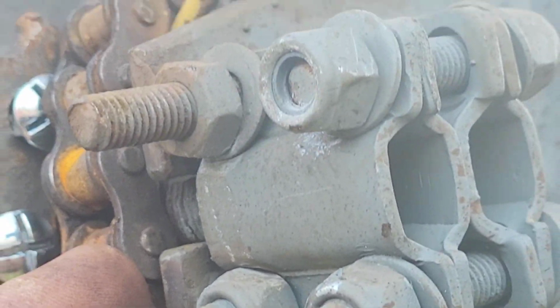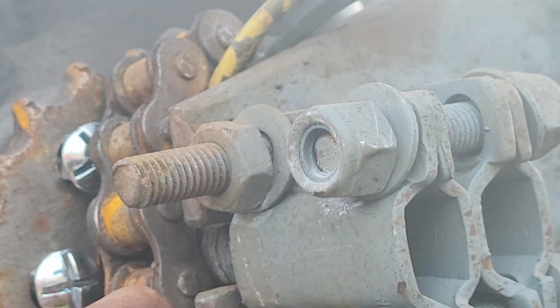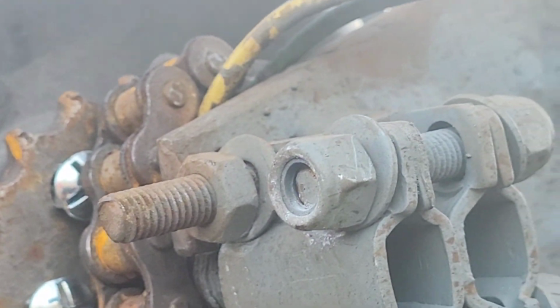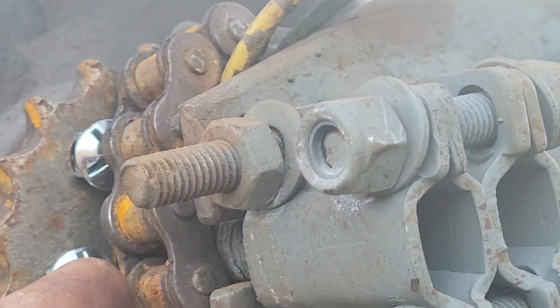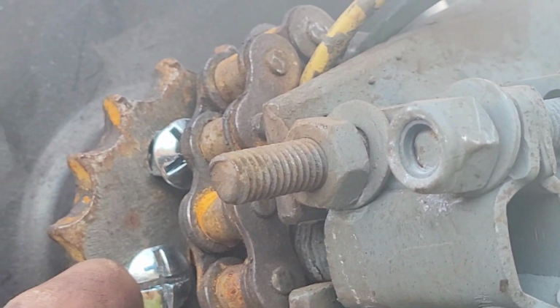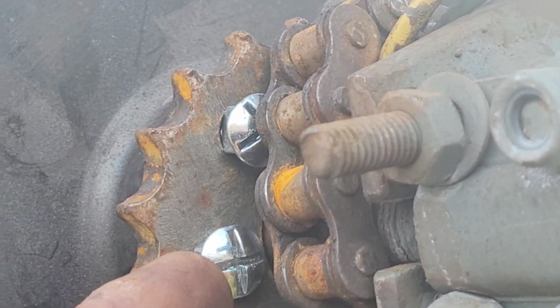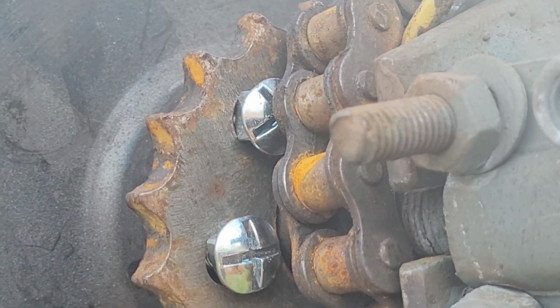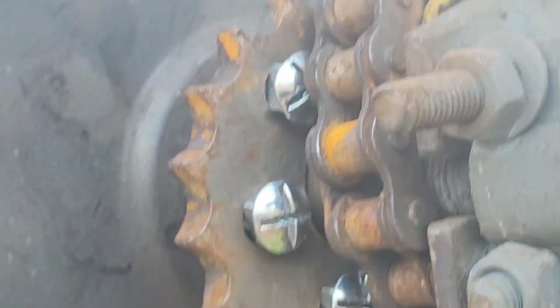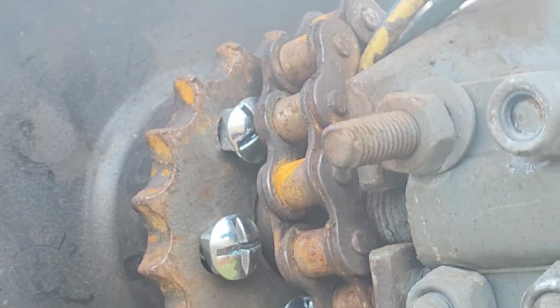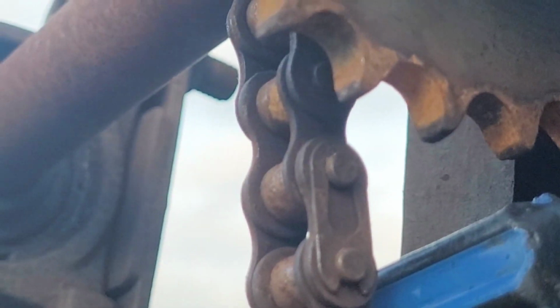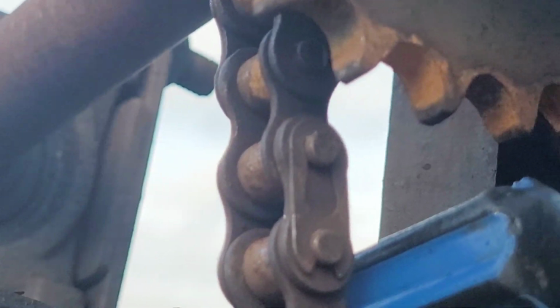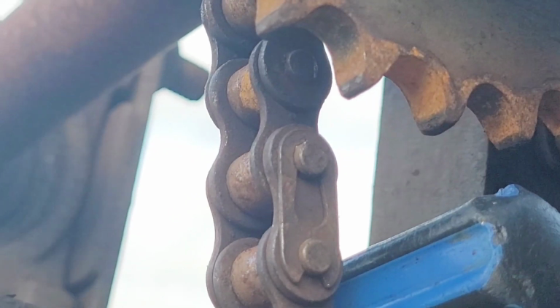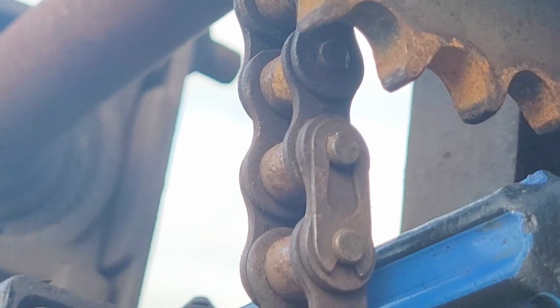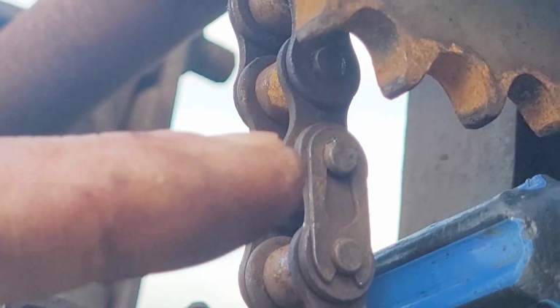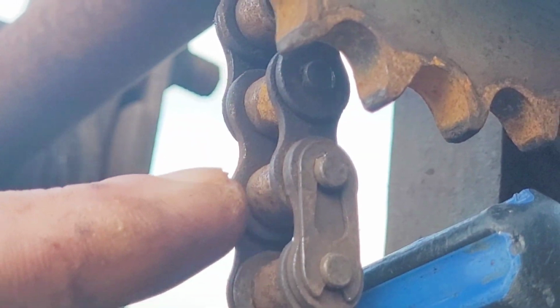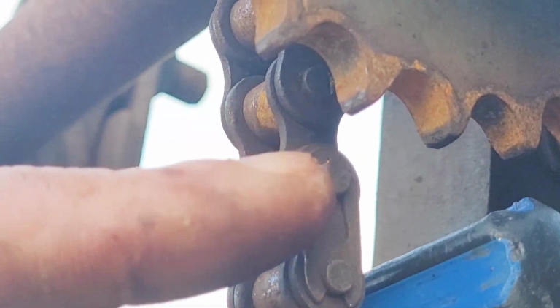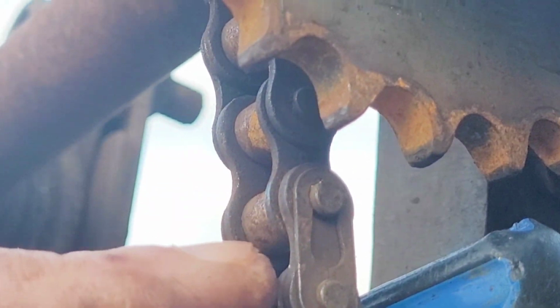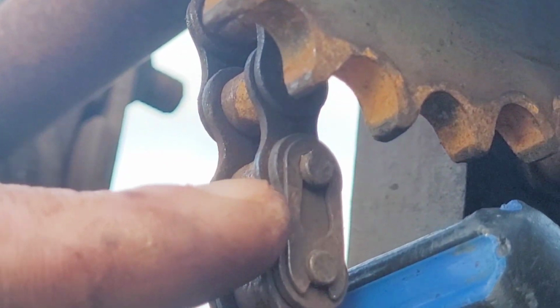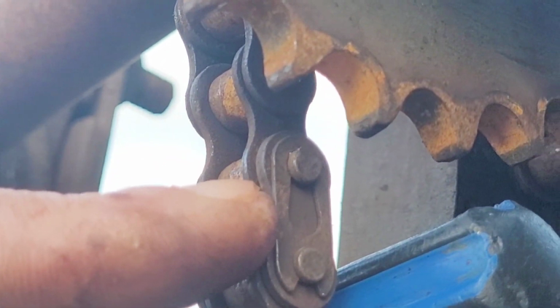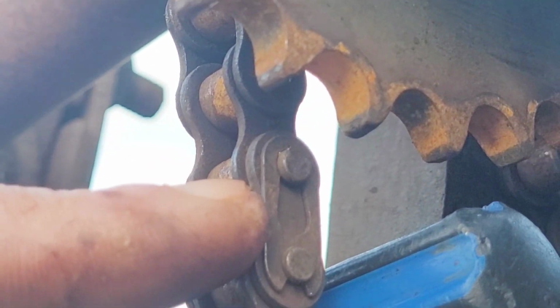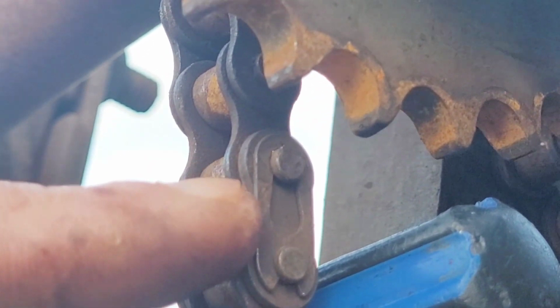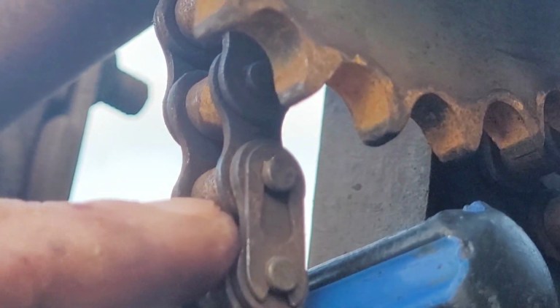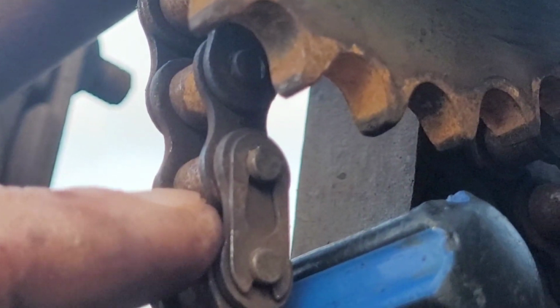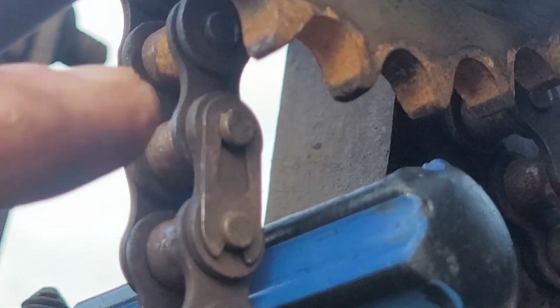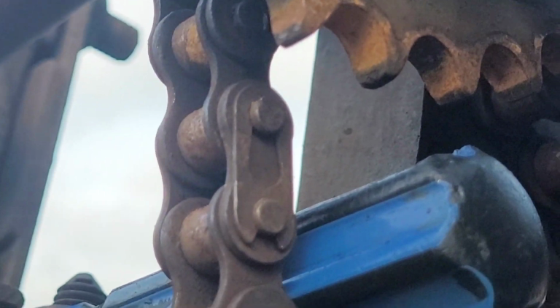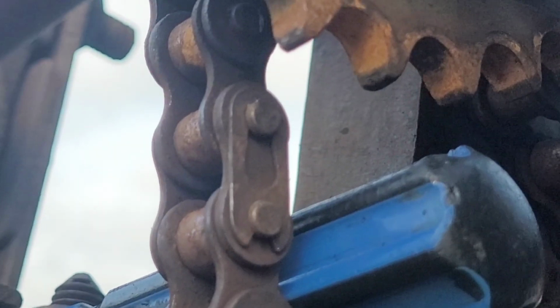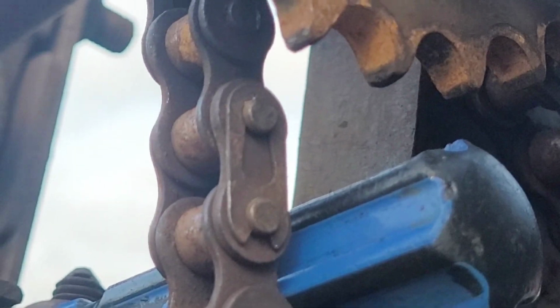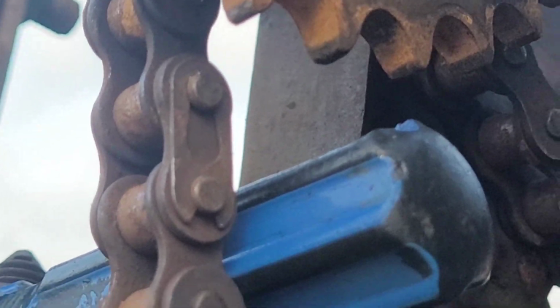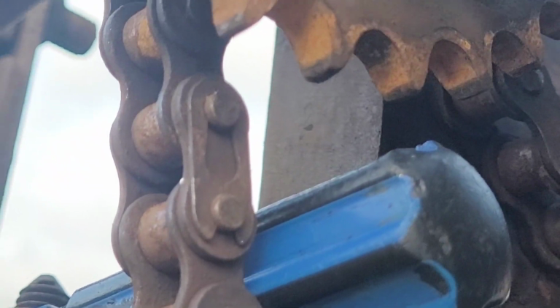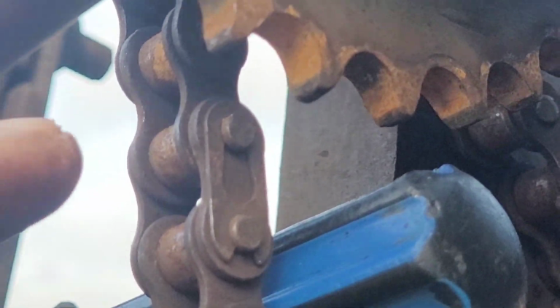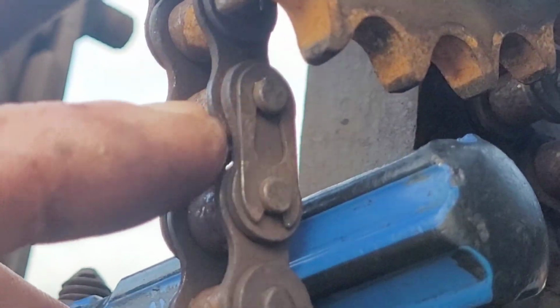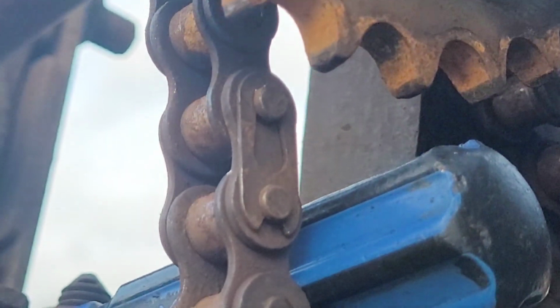You can see there's a slight bit of rust on the chain — that's no big deal. There is the magic link which I've got to undo, then the chain should go back on fairly easily. I'm gonna give the chain a good soaking in oil before it goes back on.